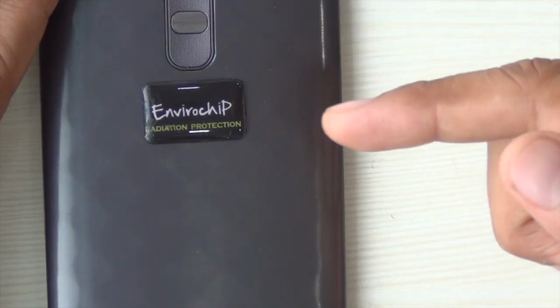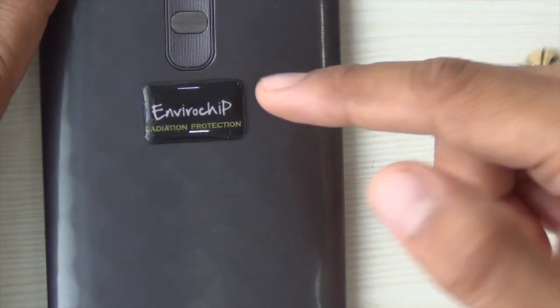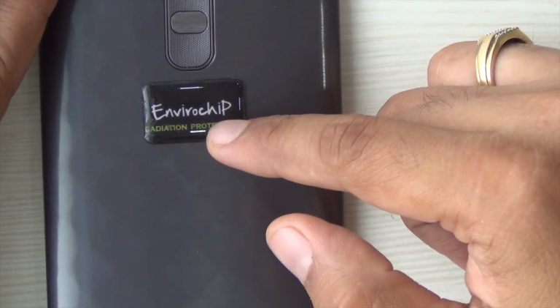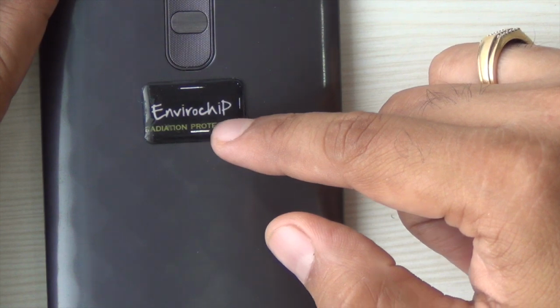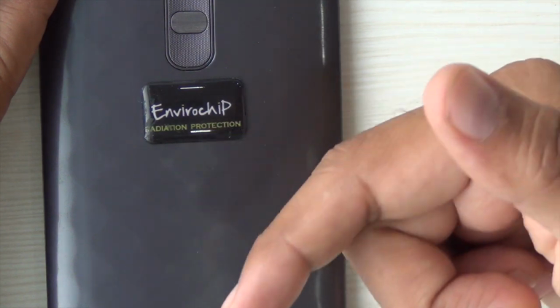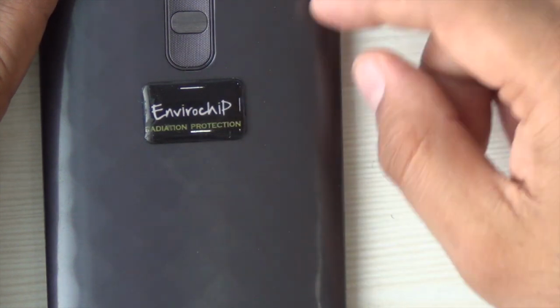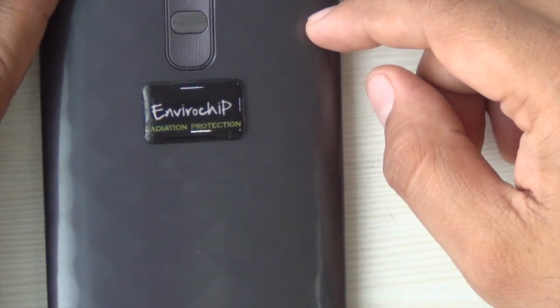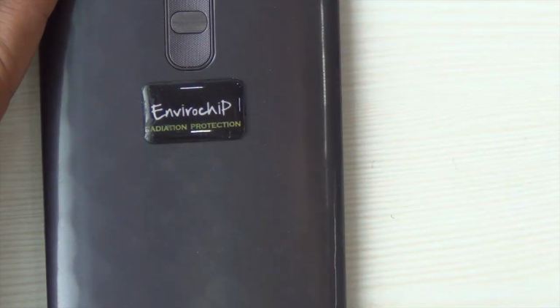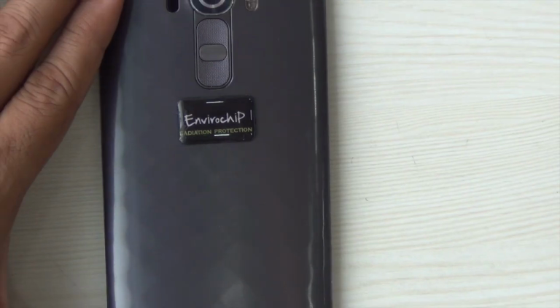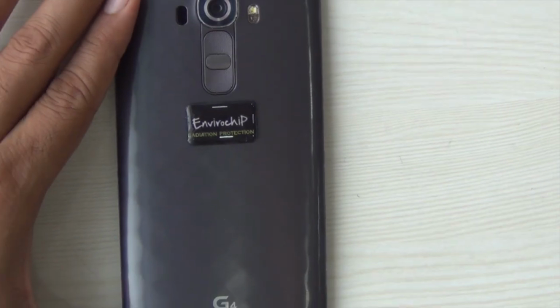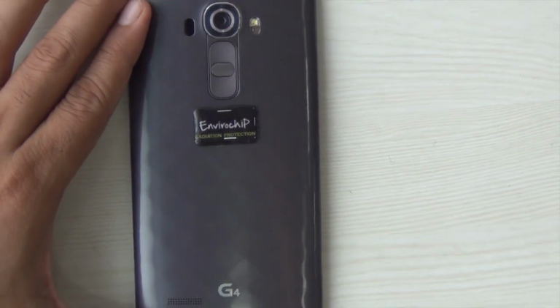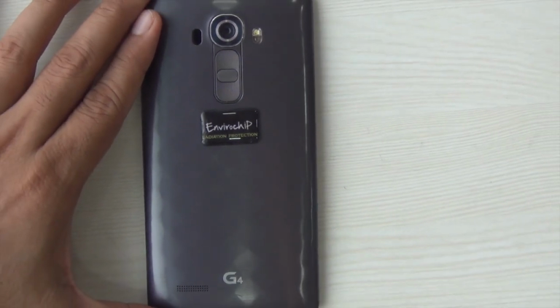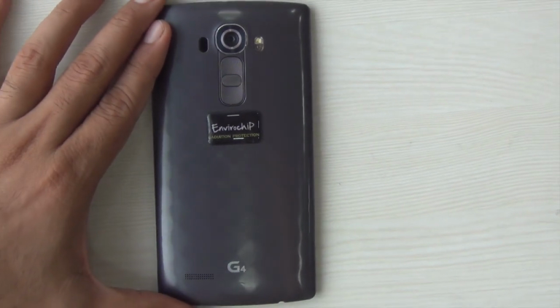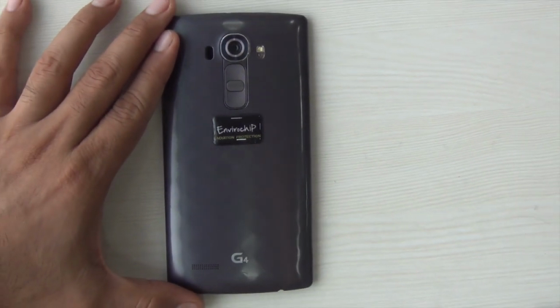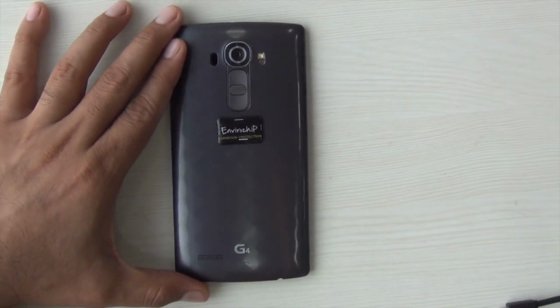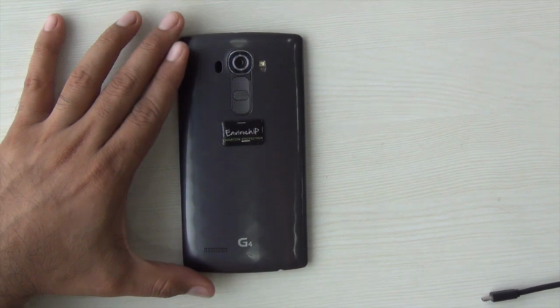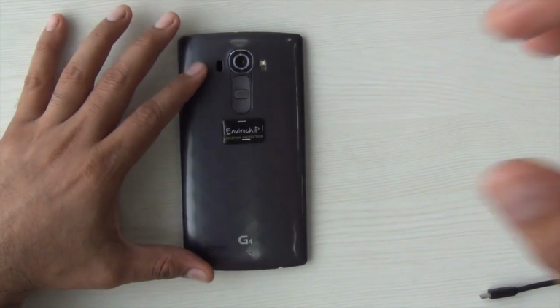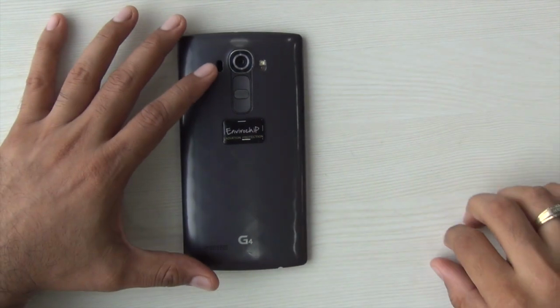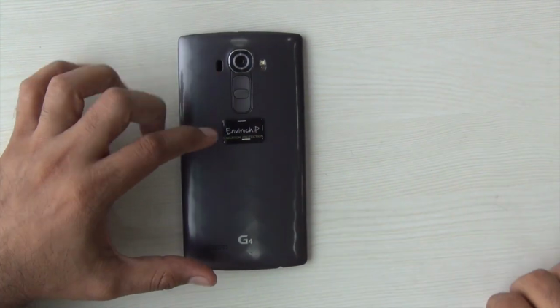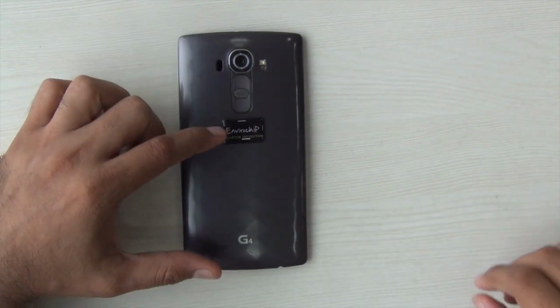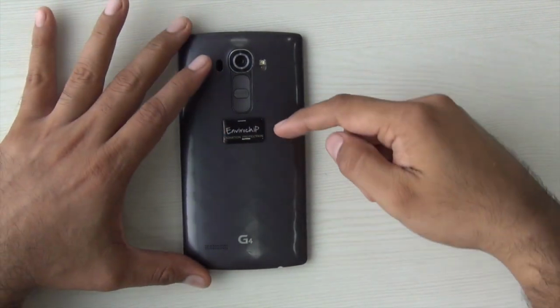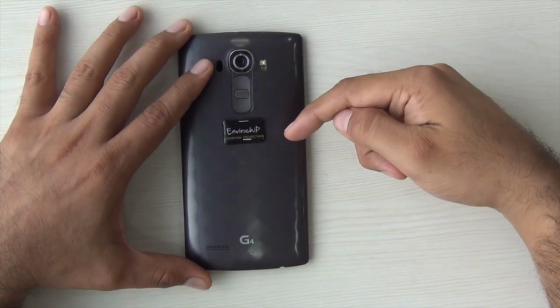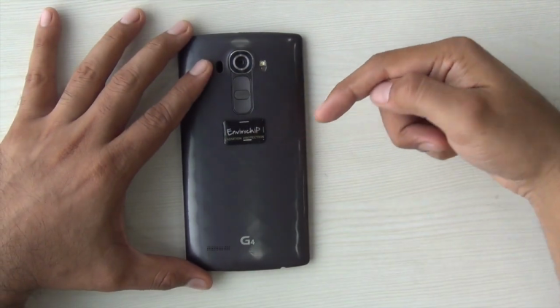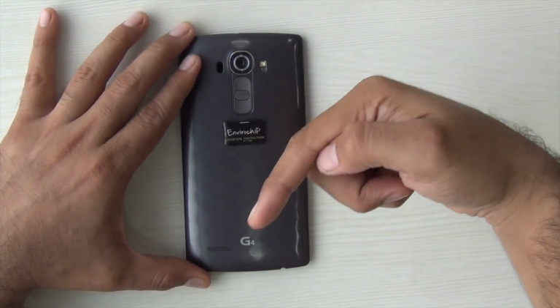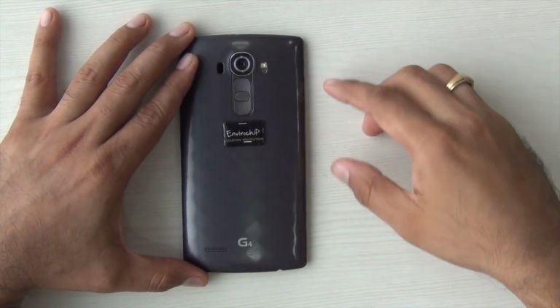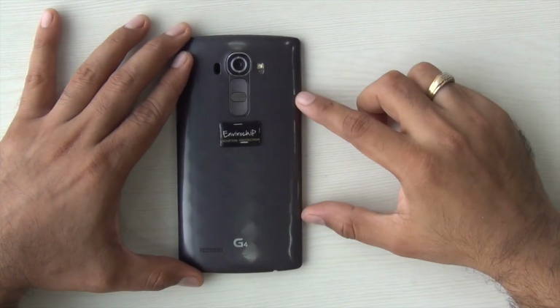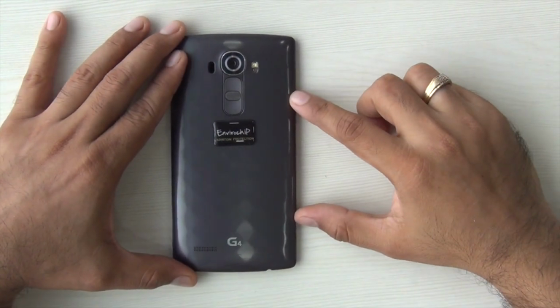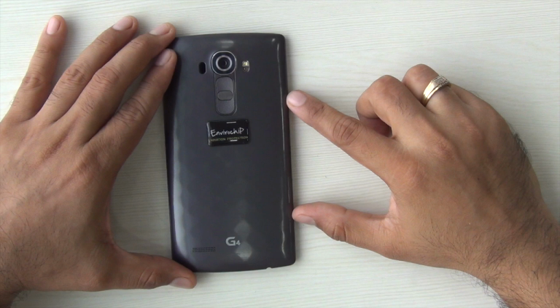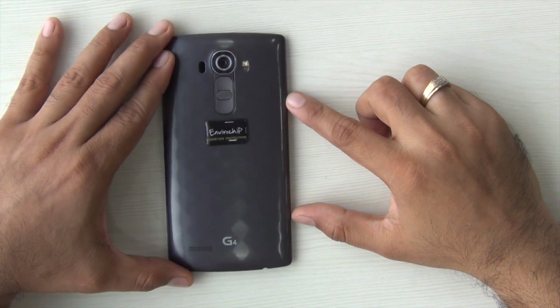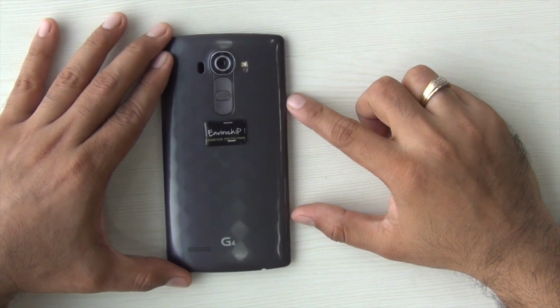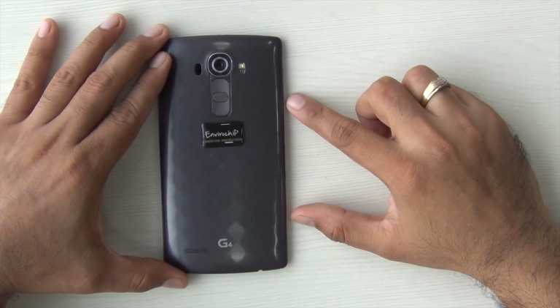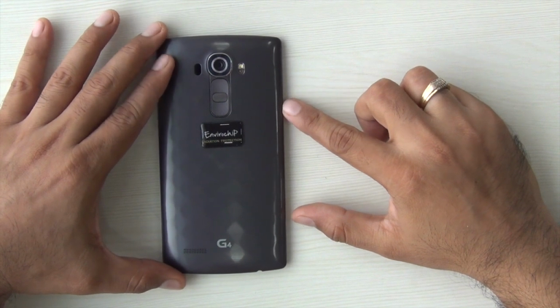If you want to buy one for yourself, I'm leaving direct links in the description section below. There is also a video demonstrating a two-arms test on the official website of Envirochip. I'm leaving a direct link in the description section below so you can refer to their official video for the same.